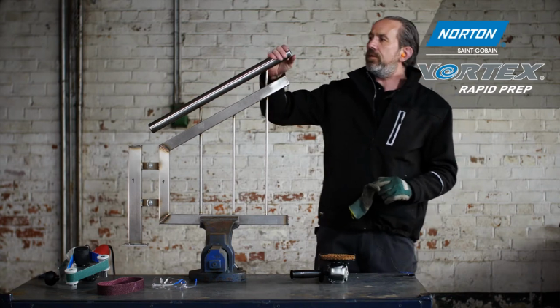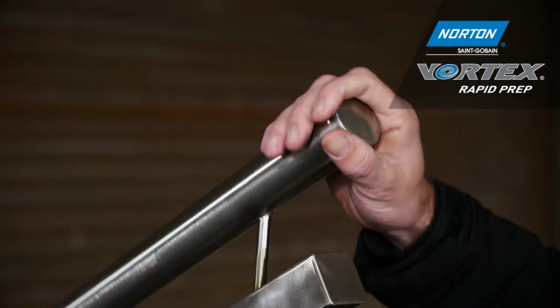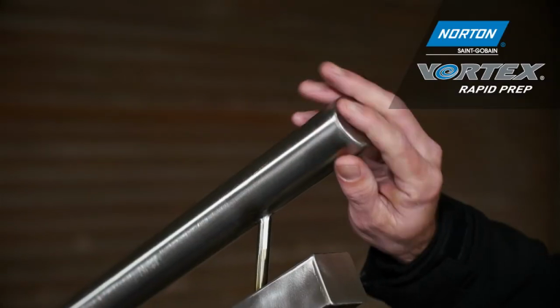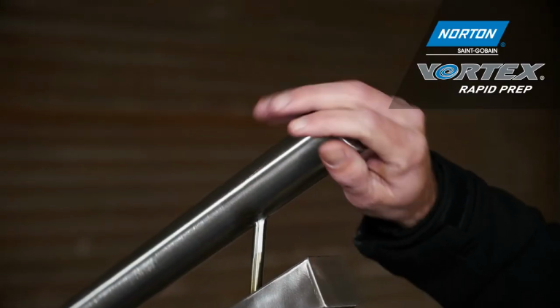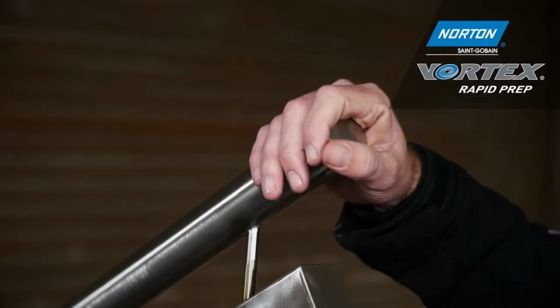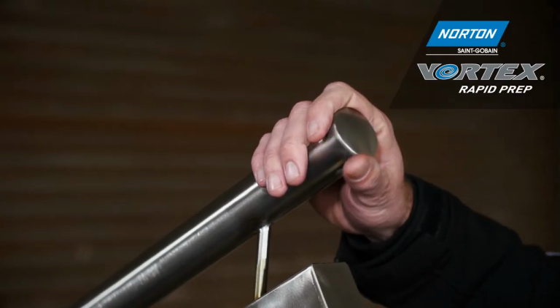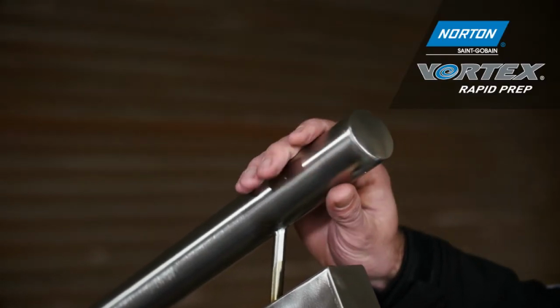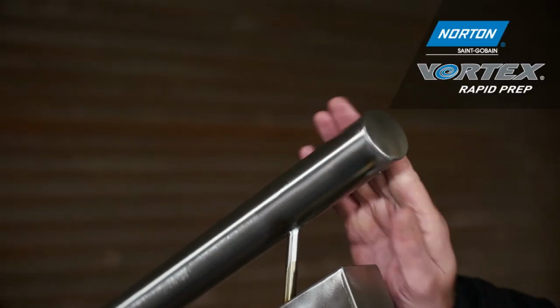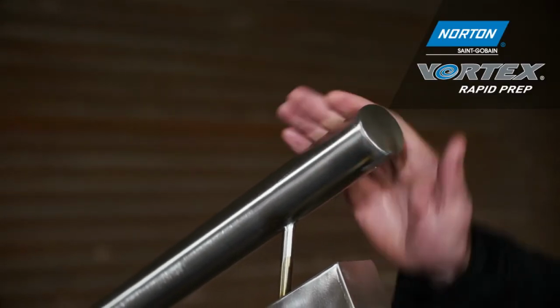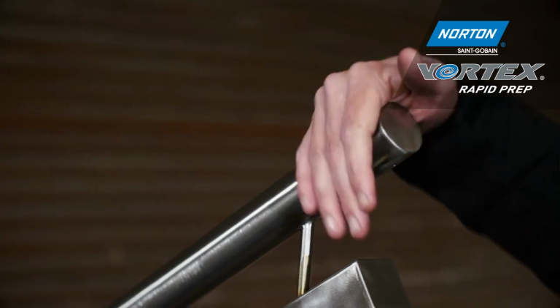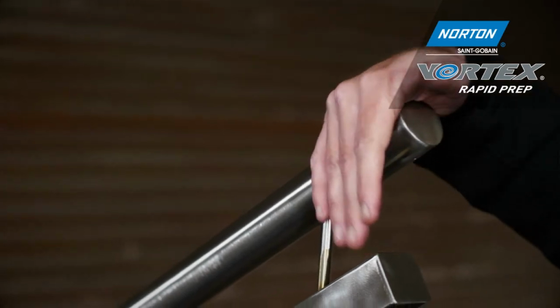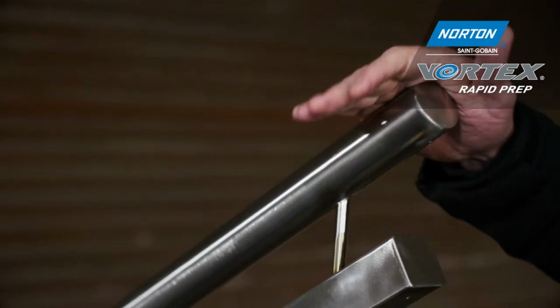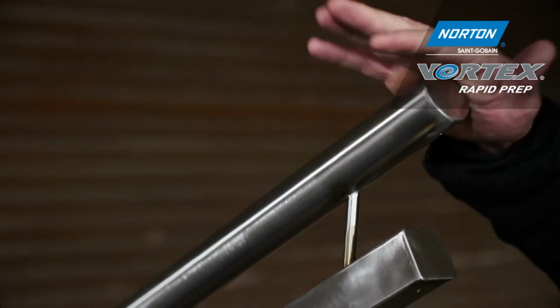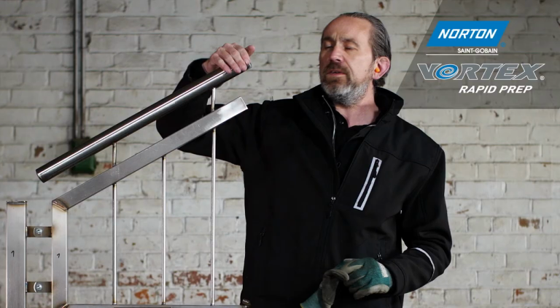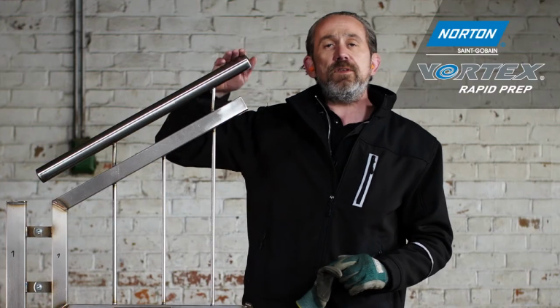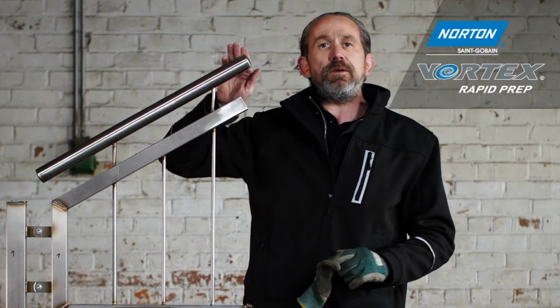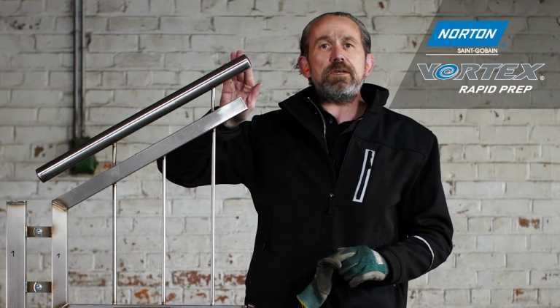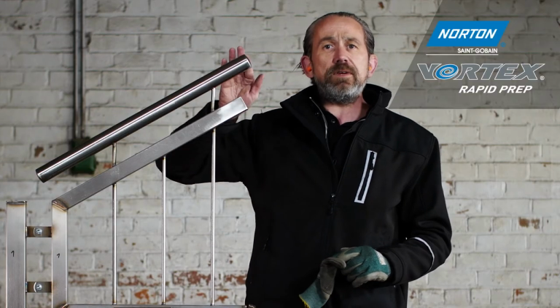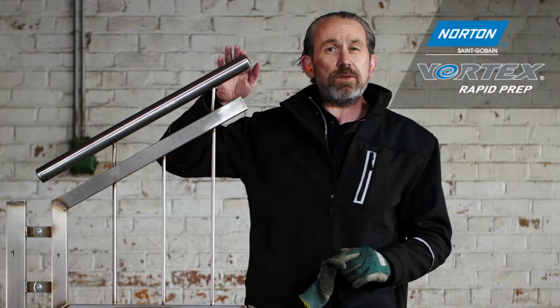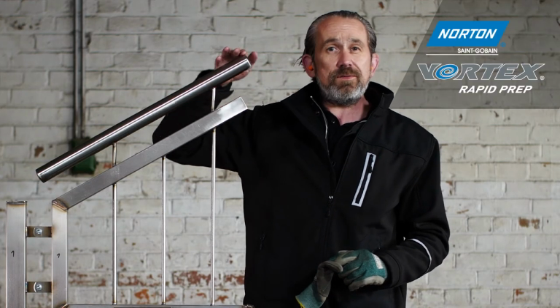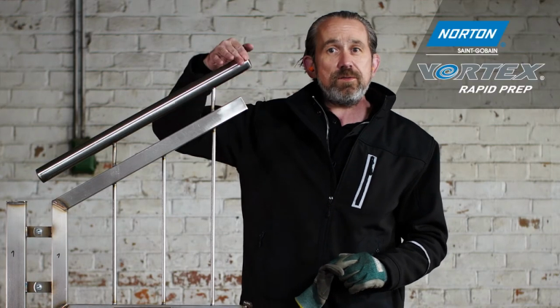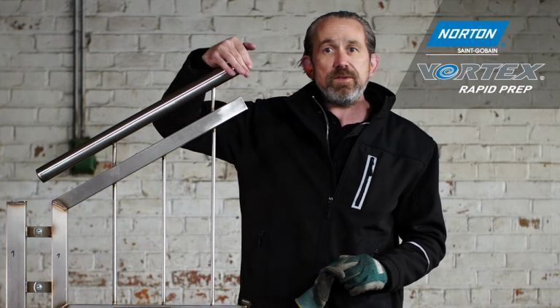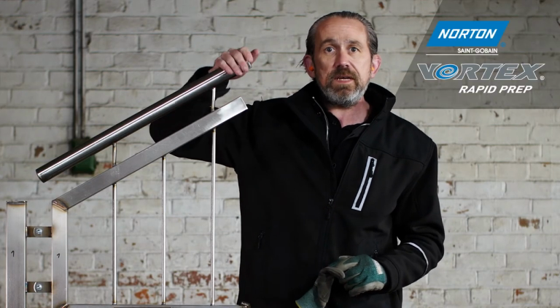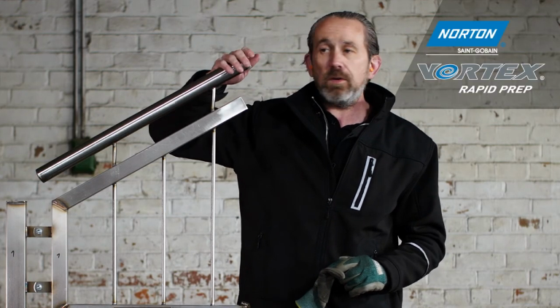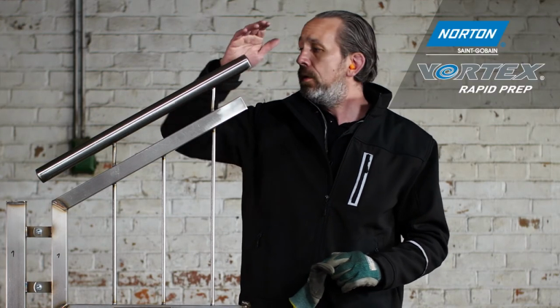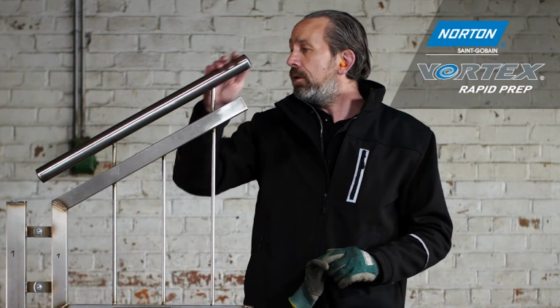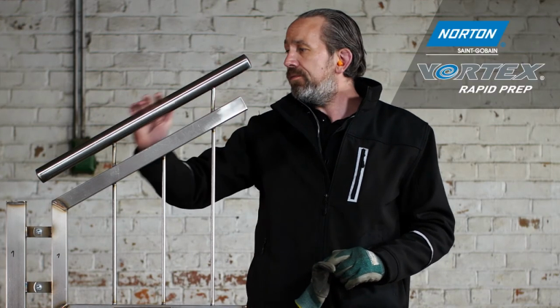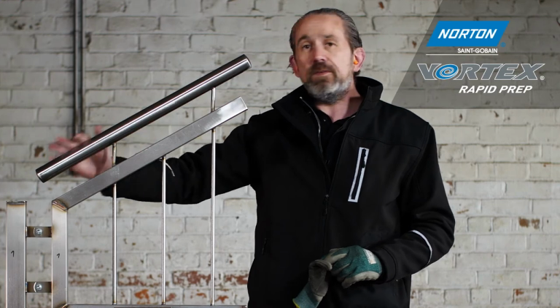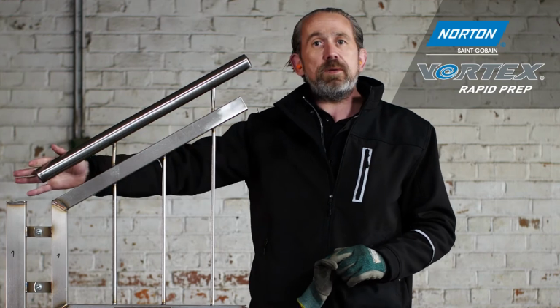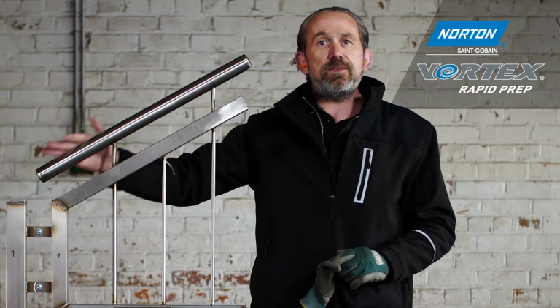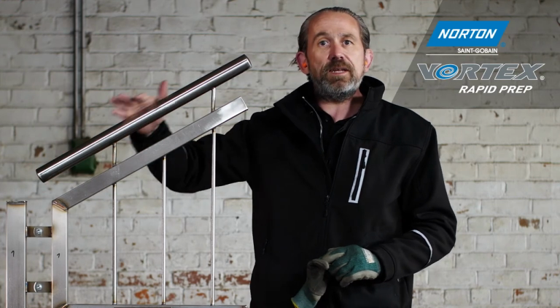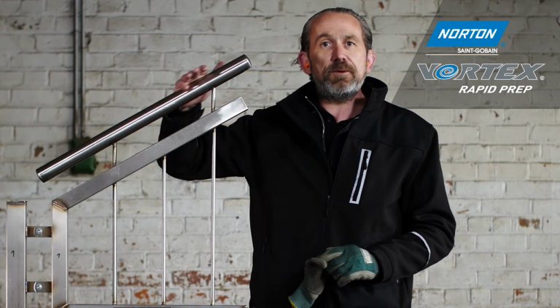The end cap is nice and flush, the weld has been taken off, and it still feels very round — no flat spots. So it's fit for the marketplace and ready to go.